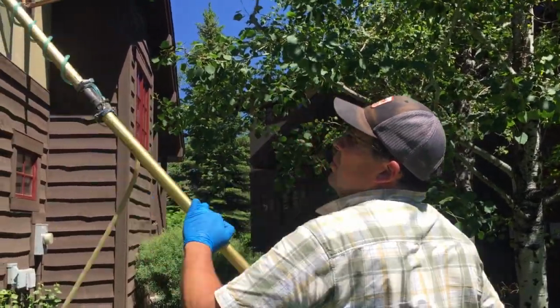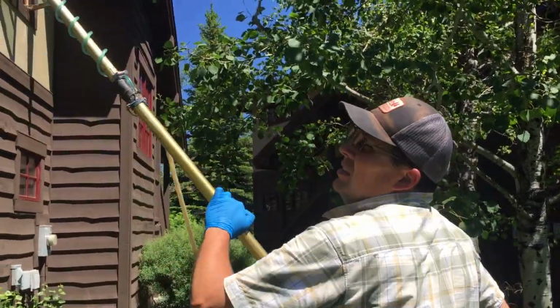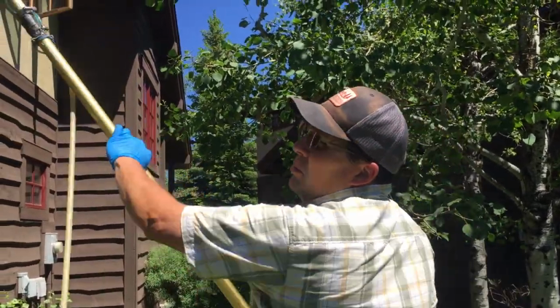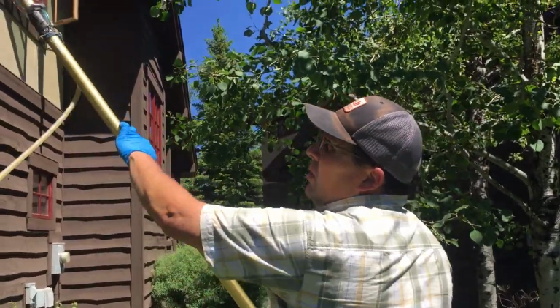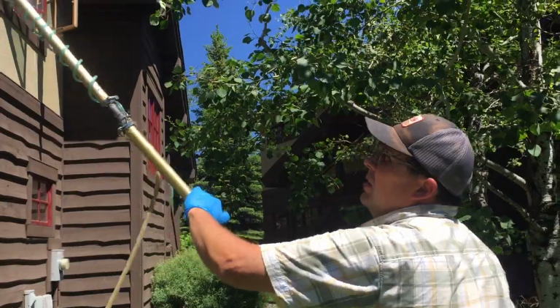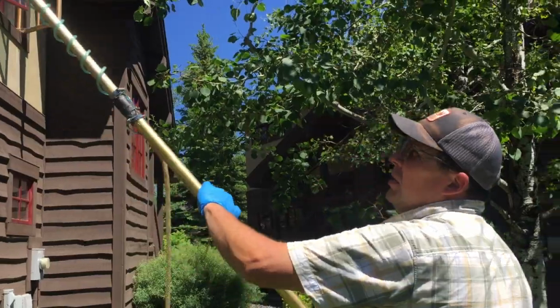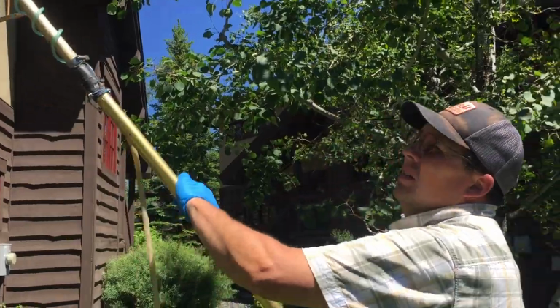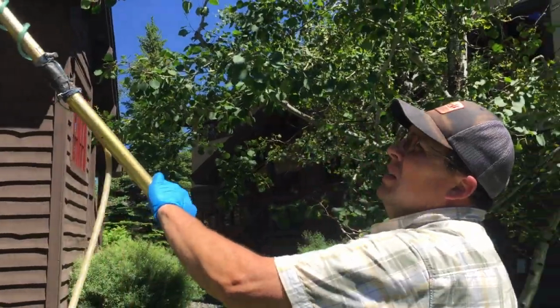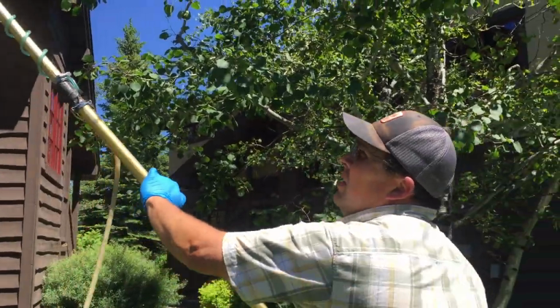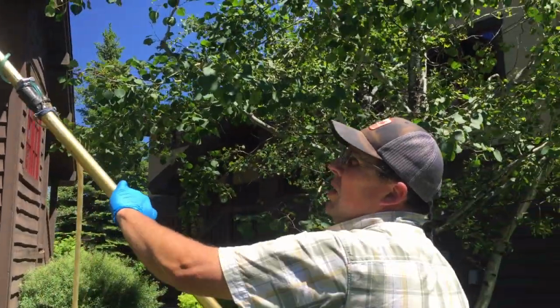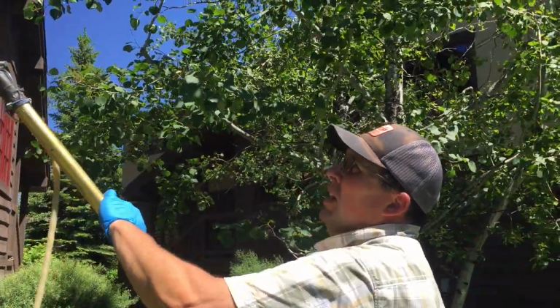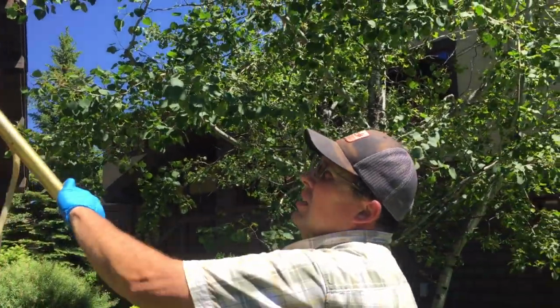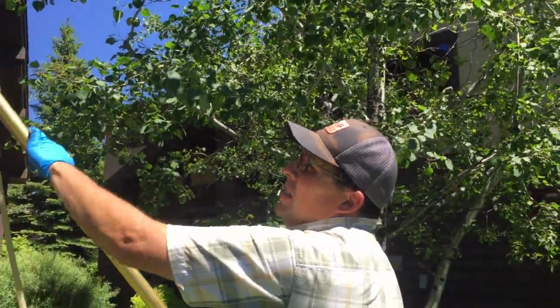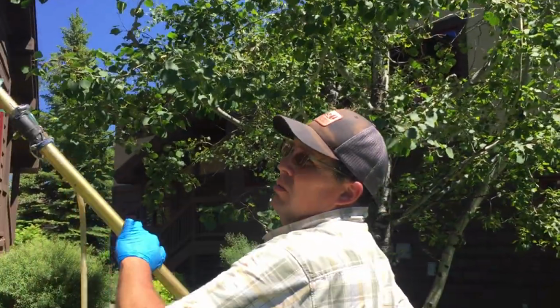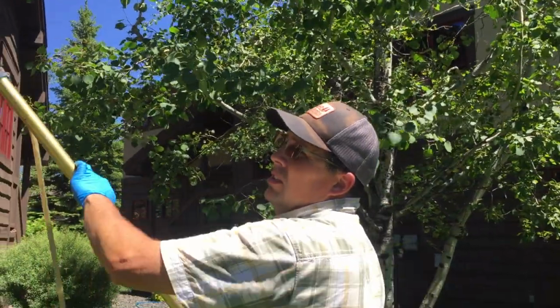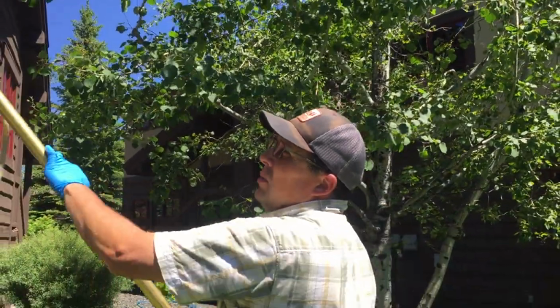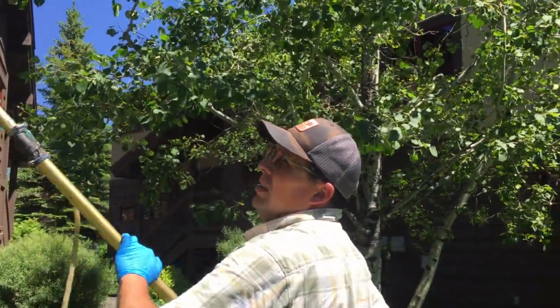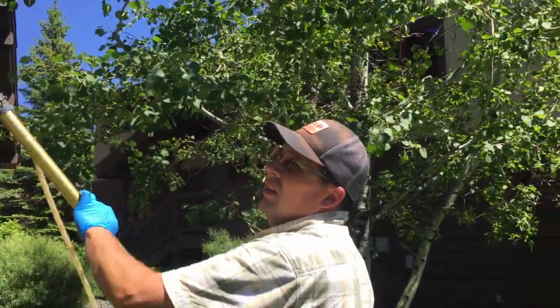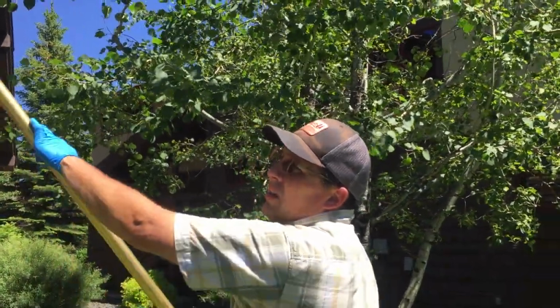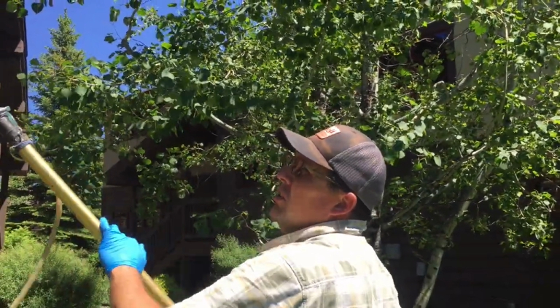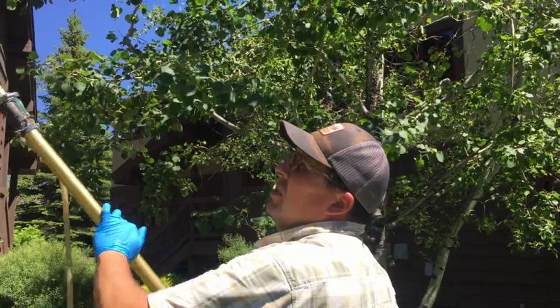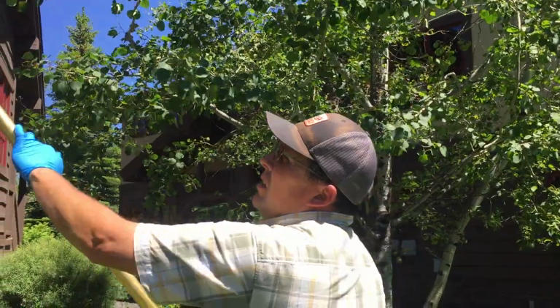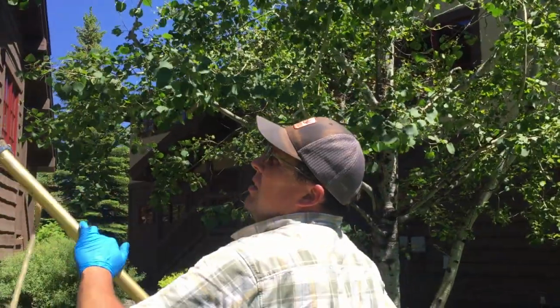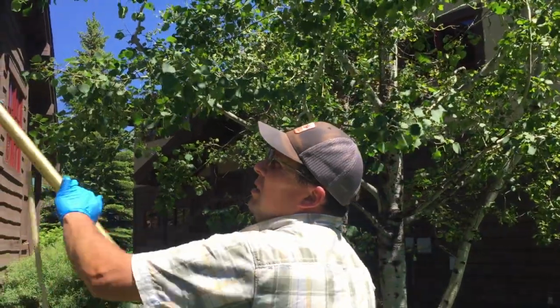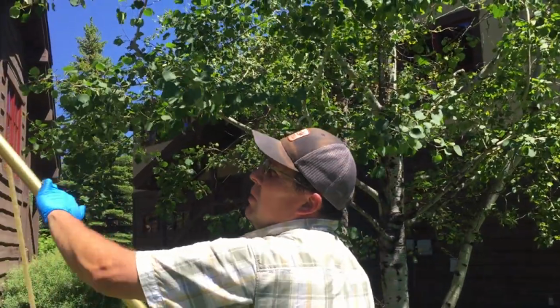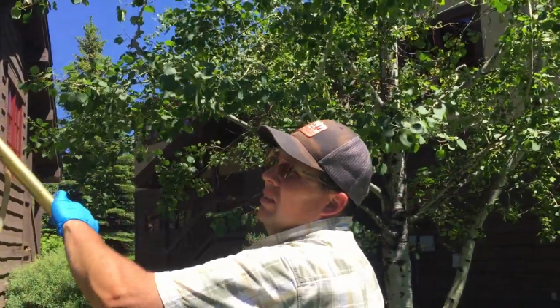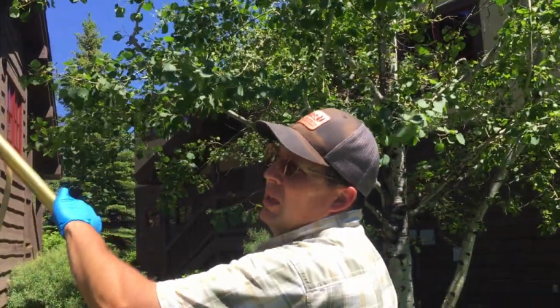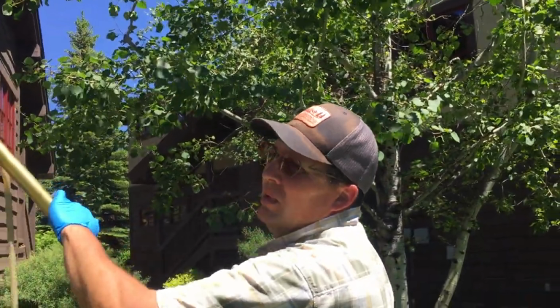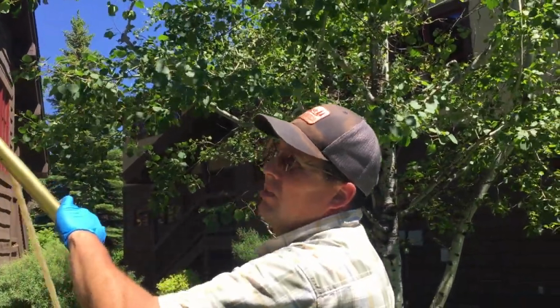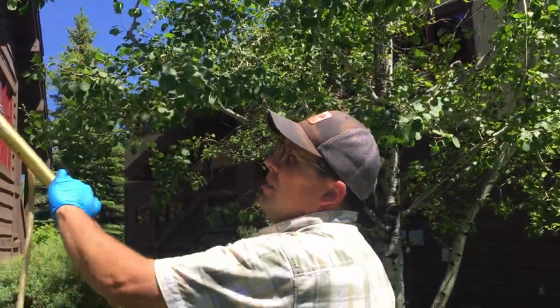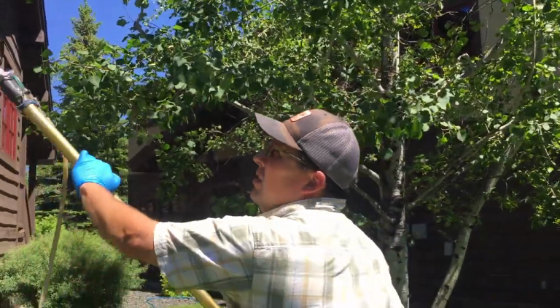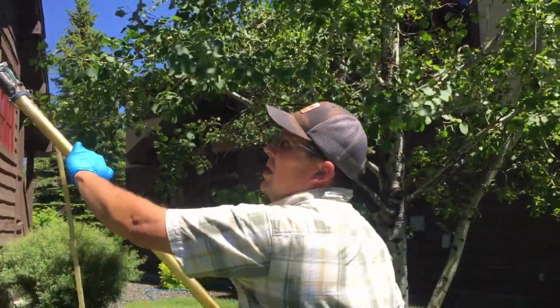This is the pole that I built a while back, but I just needed a new brush, so I got the hog hair brush with the Bic Pencil Jets that I was telling you about.